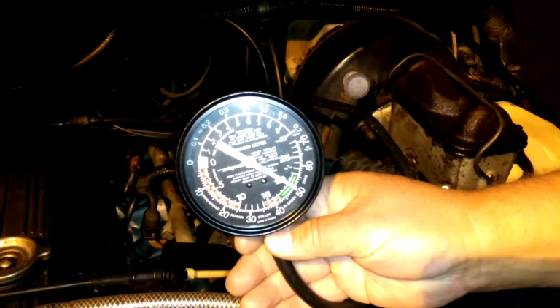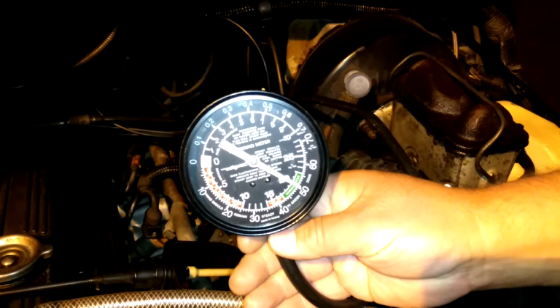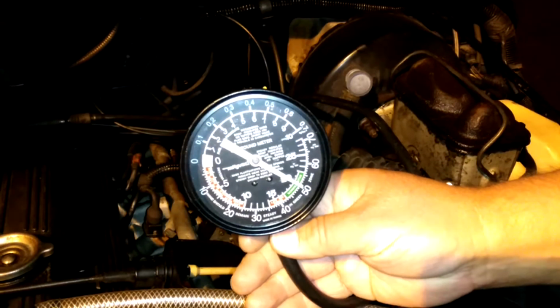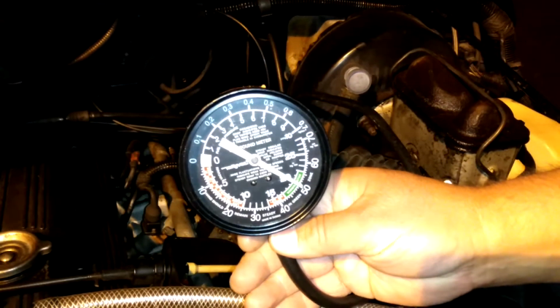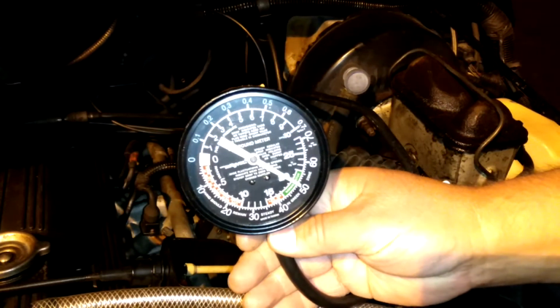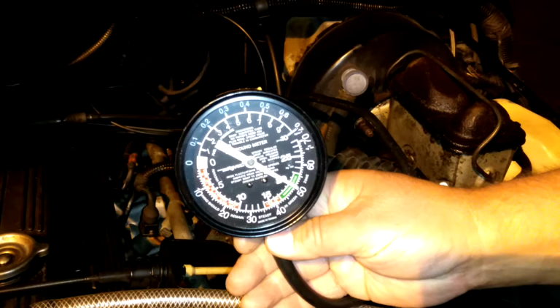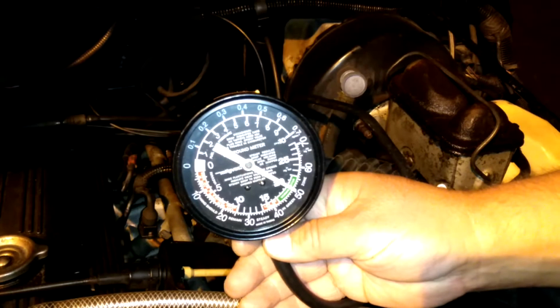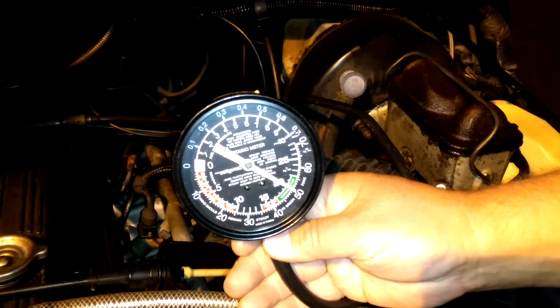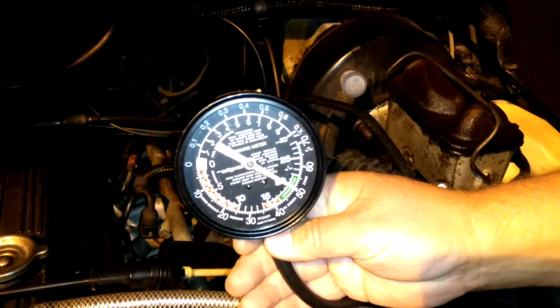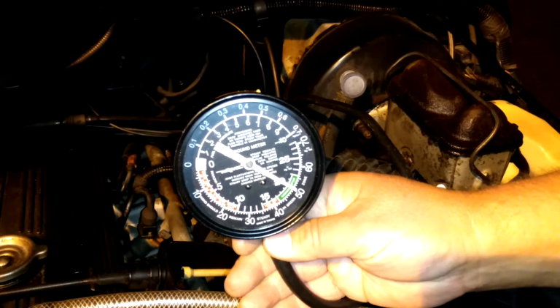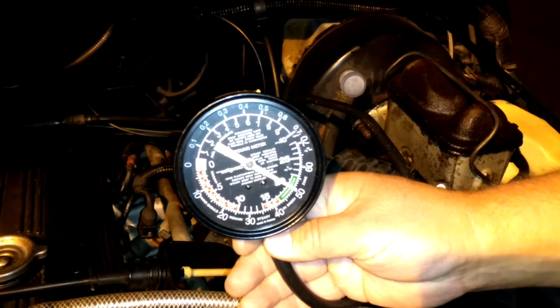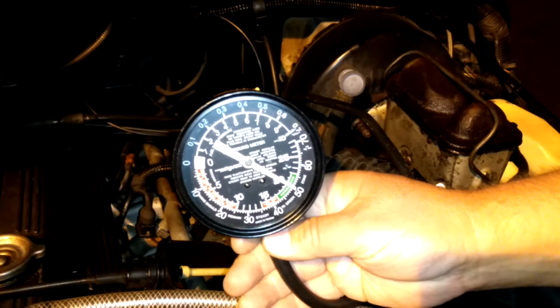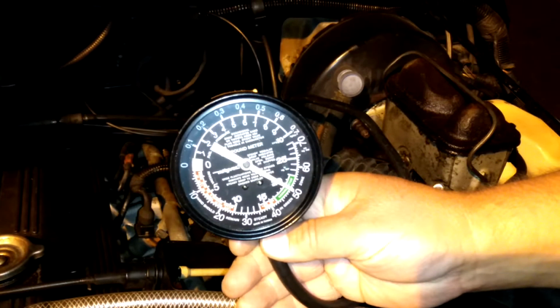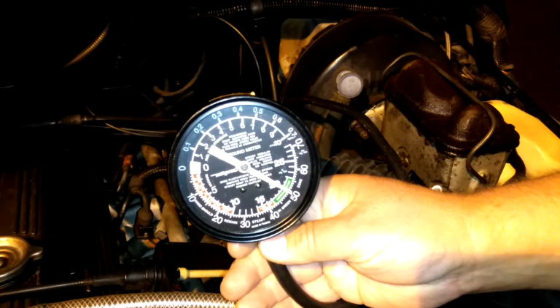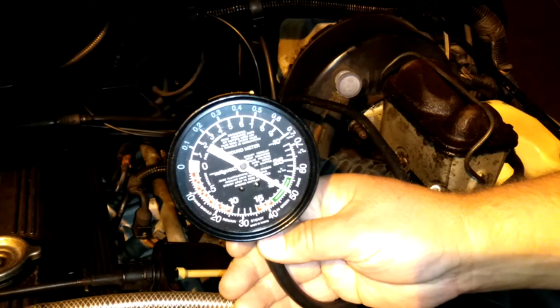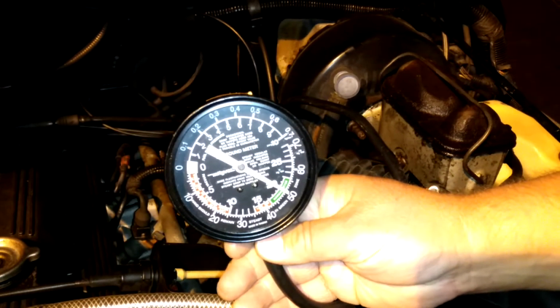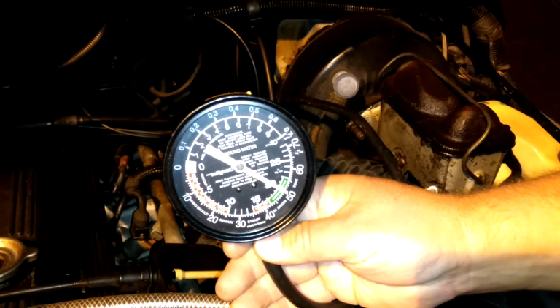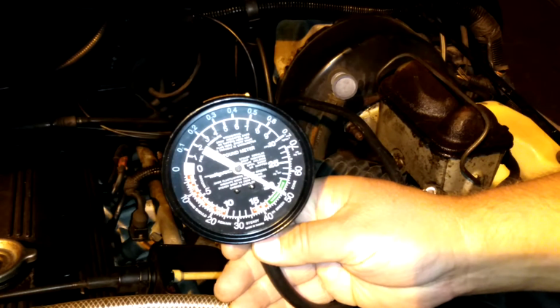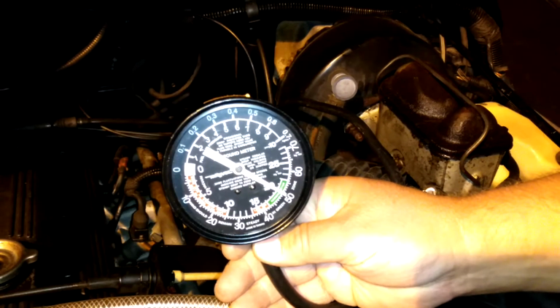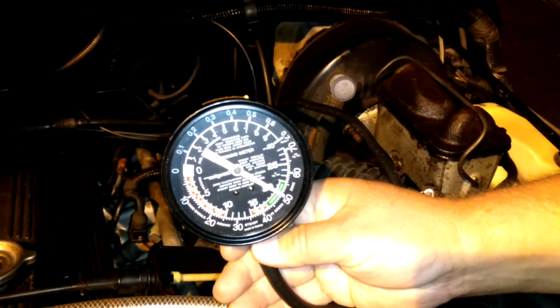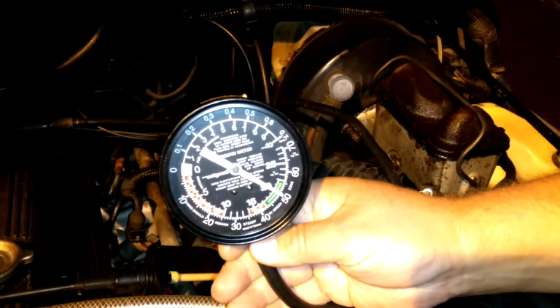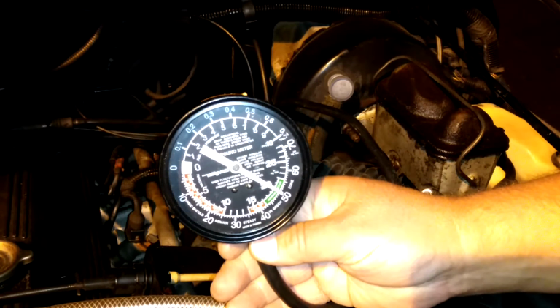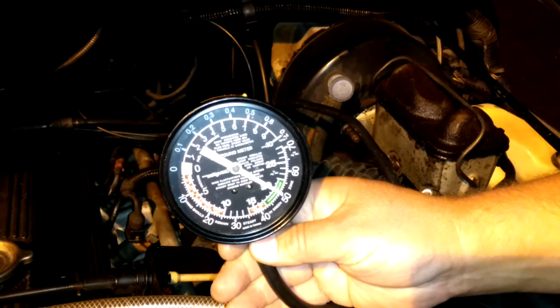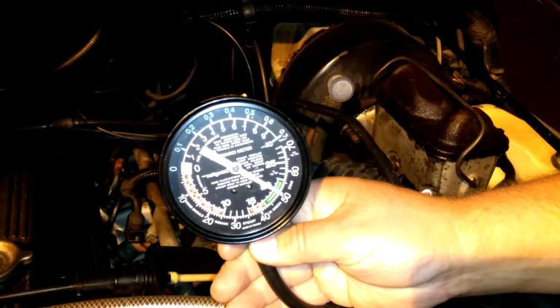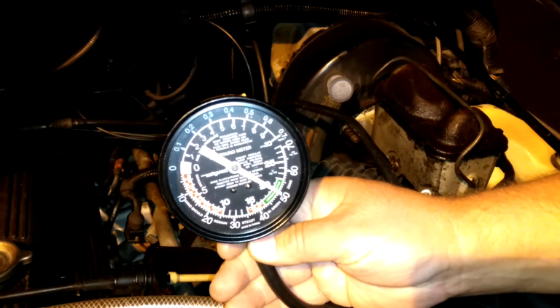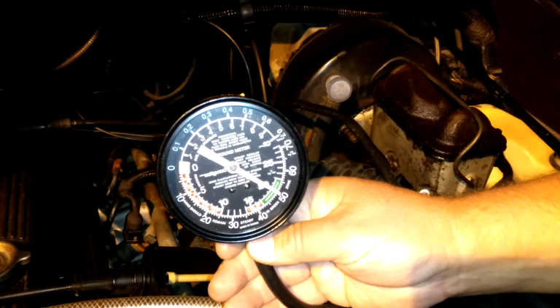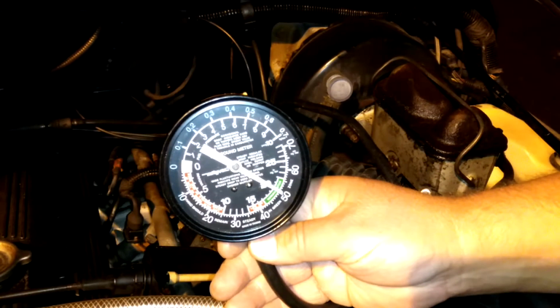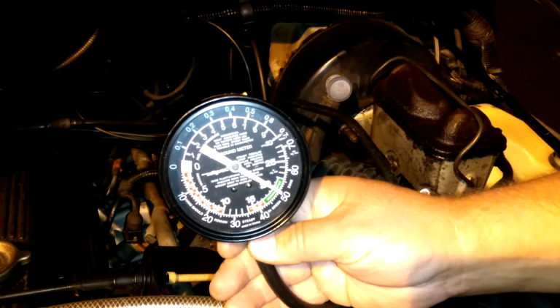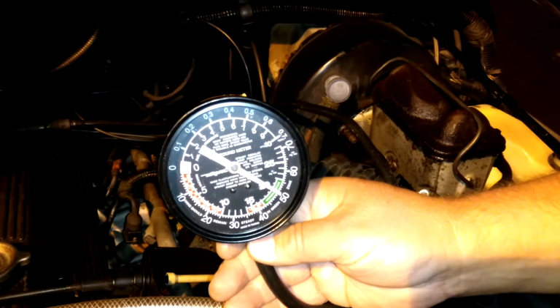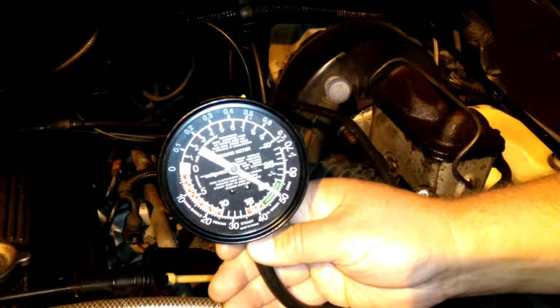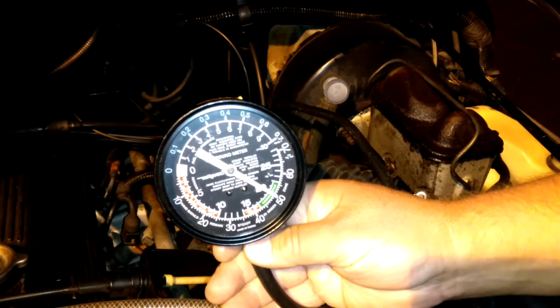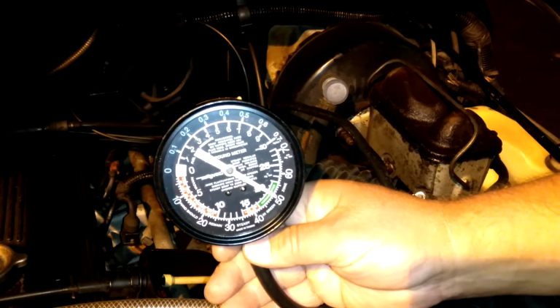Pretty good for an engine with 235,000 miles on it. If you have any questions or comments, post them below. Thanks for watching, and if you like my videos, please subscribe.